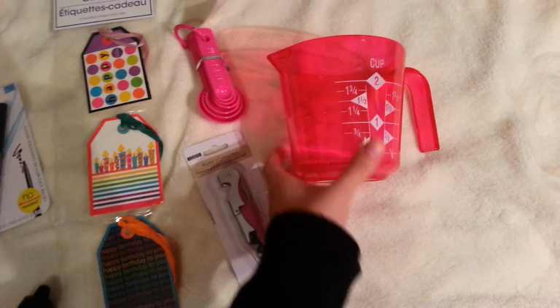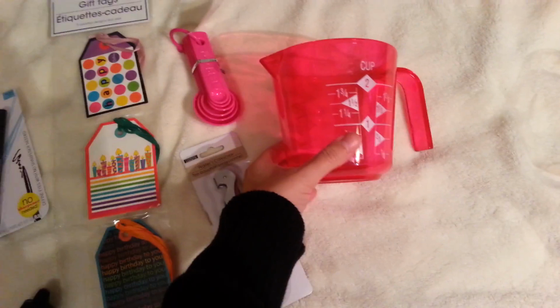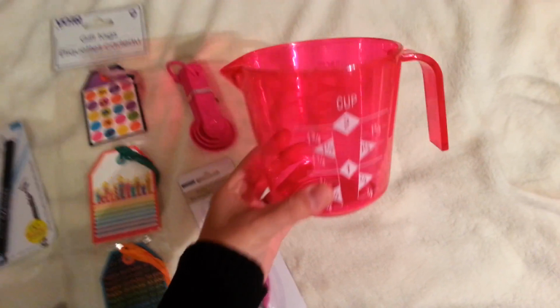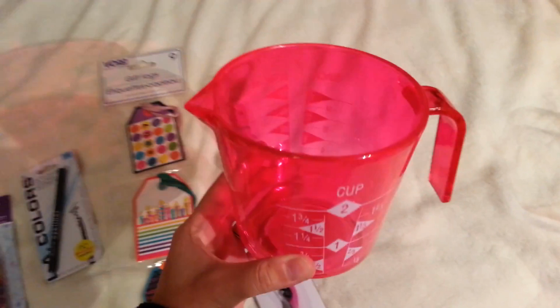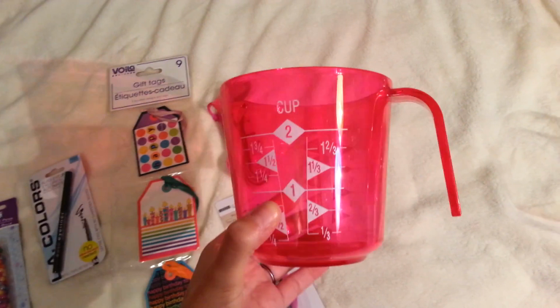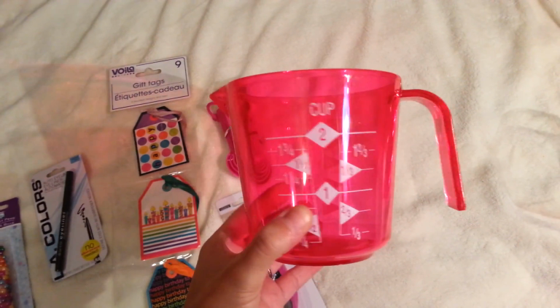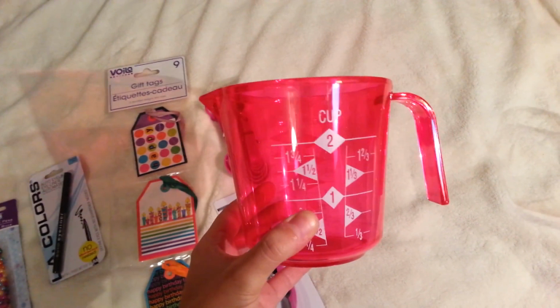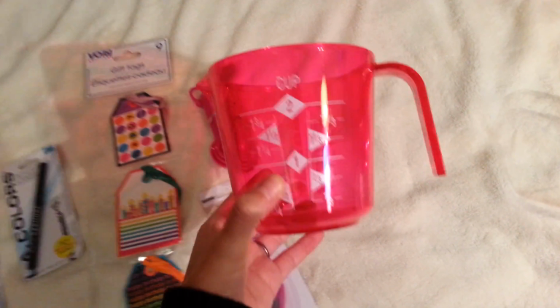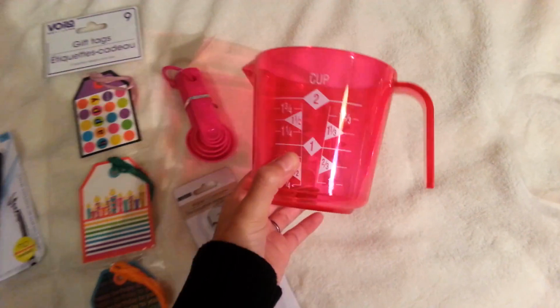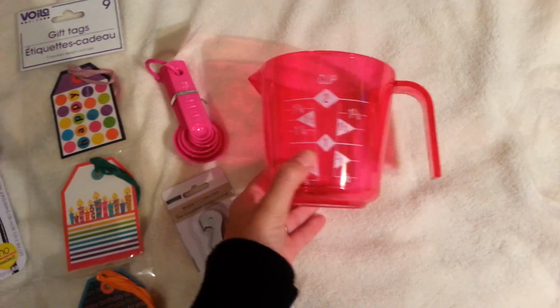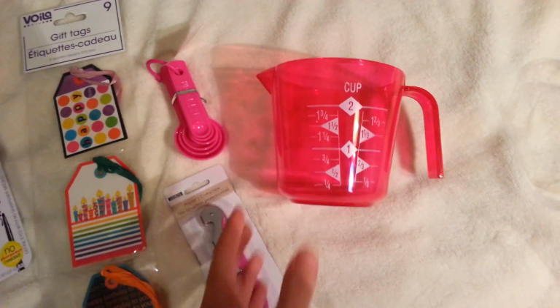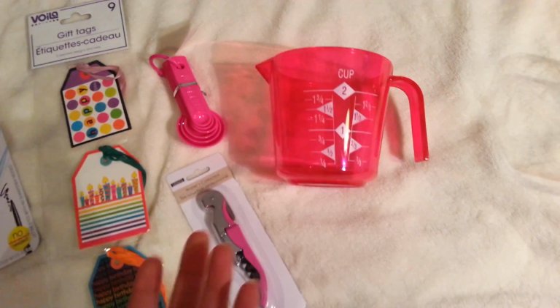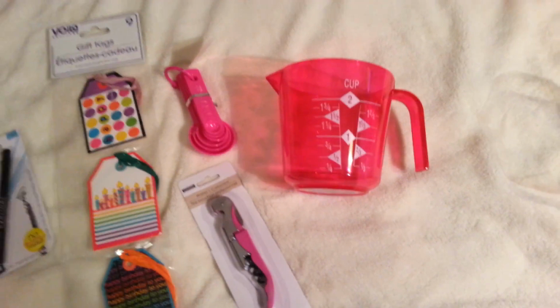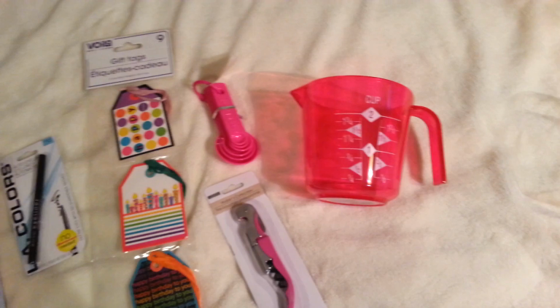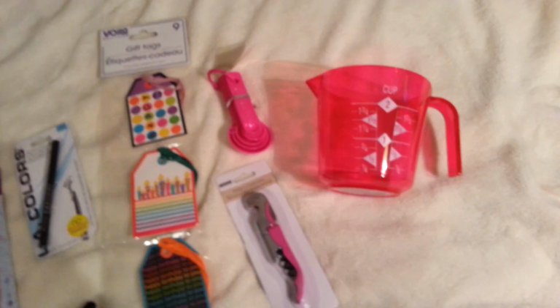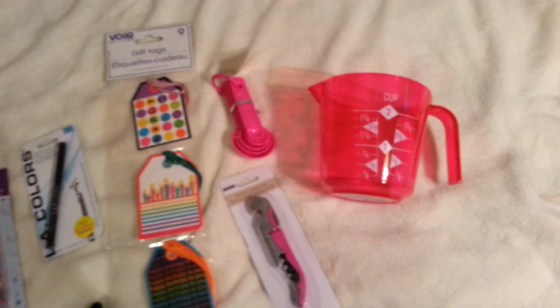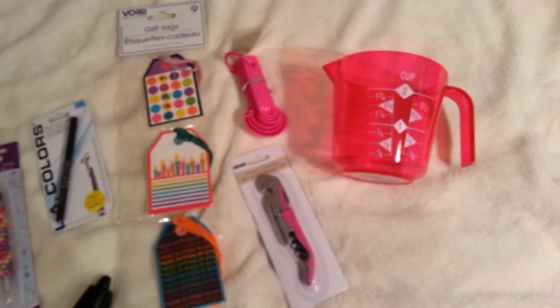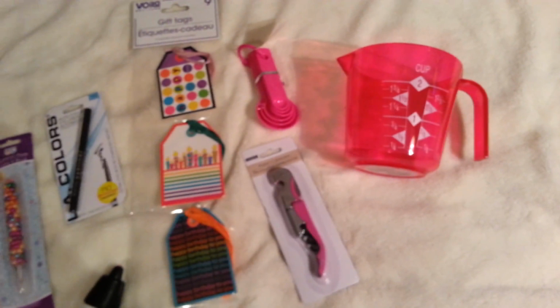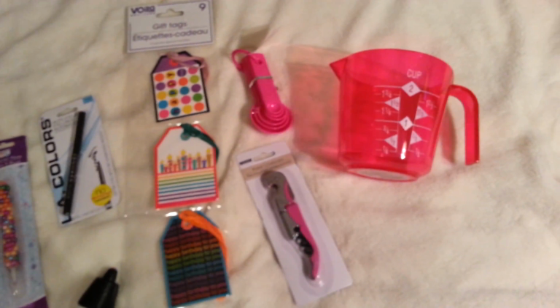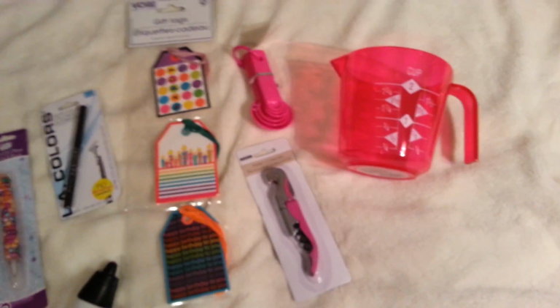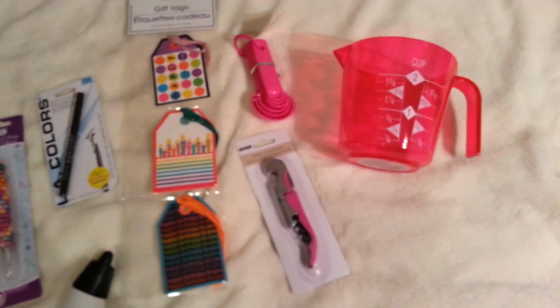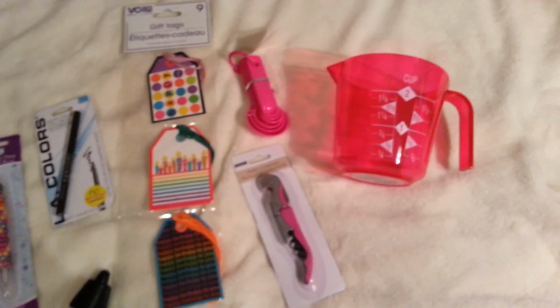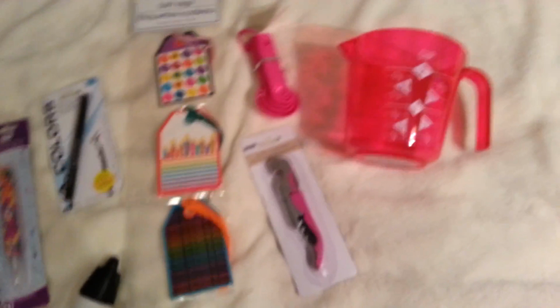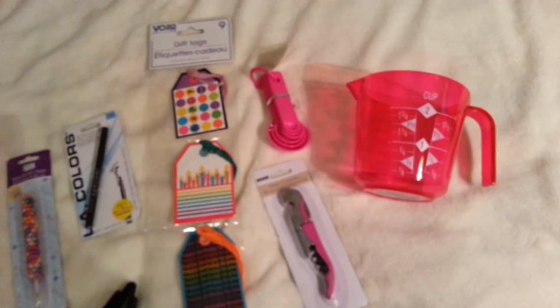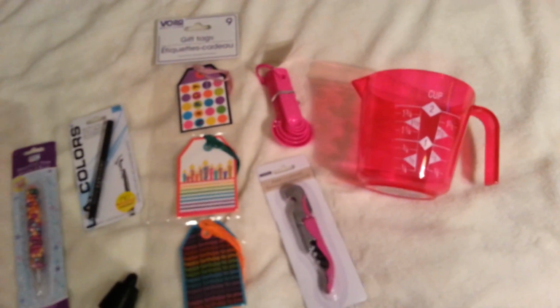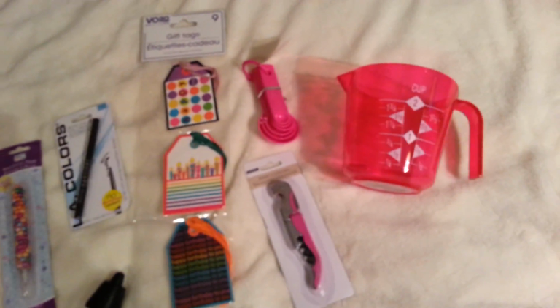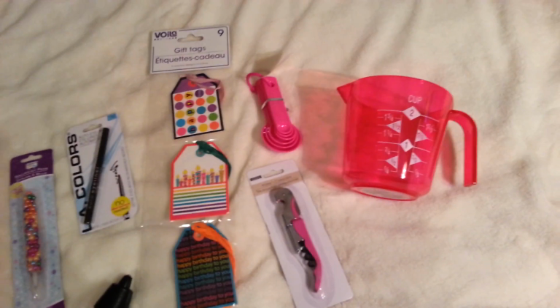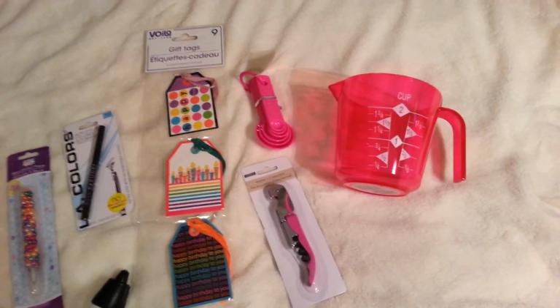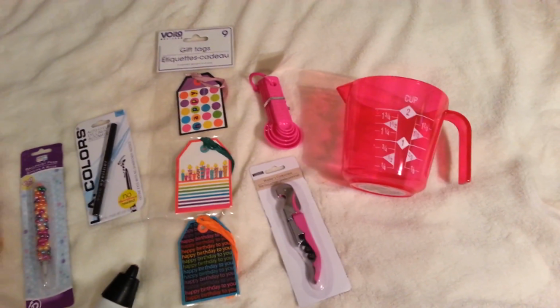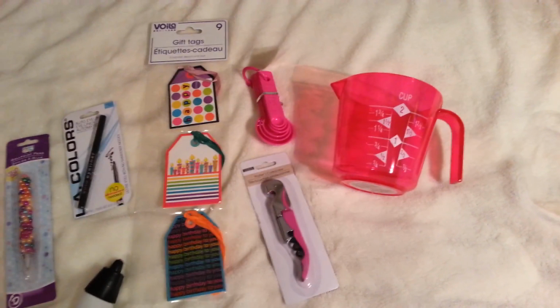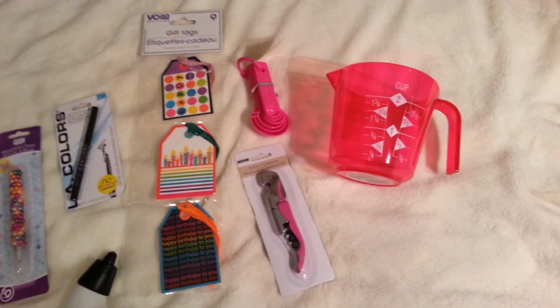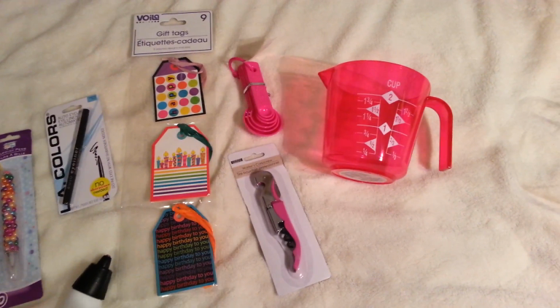I got a measuring cup — this is a two-cup measuring cup and they also come in all the fun colors. I'm usually not a fan of pink and I'm not that girly, but for some reason it was just really calling out to me today. I loved how much it popped, so I went ahead and got it.